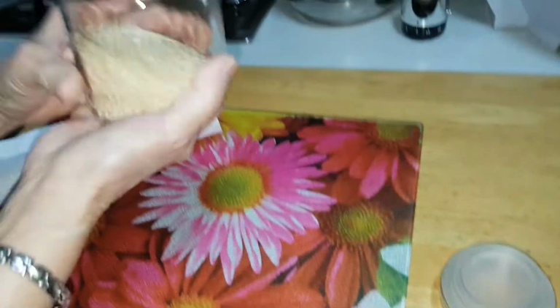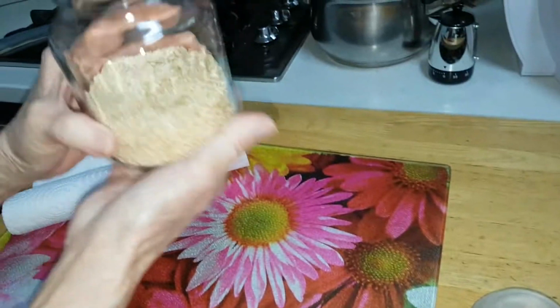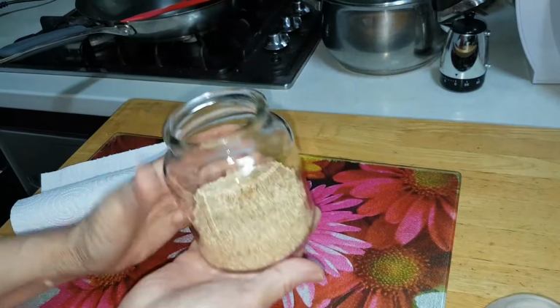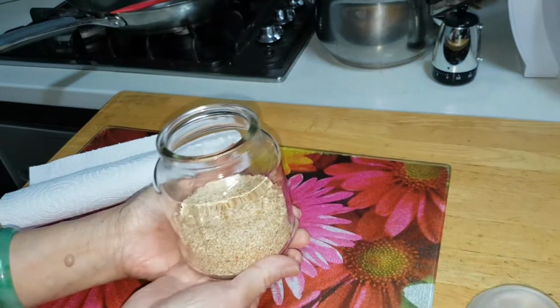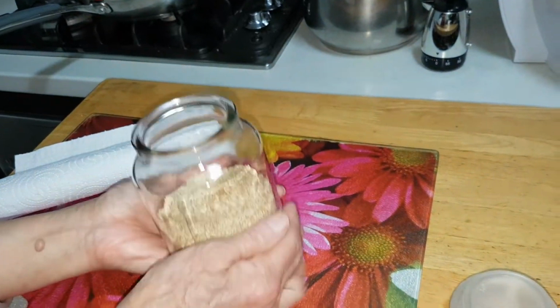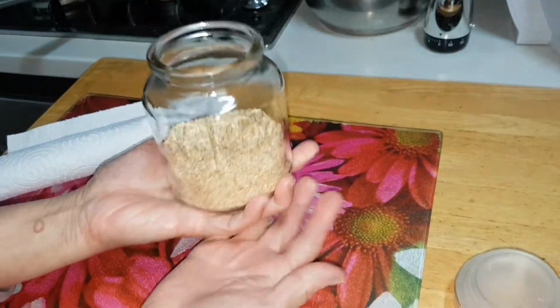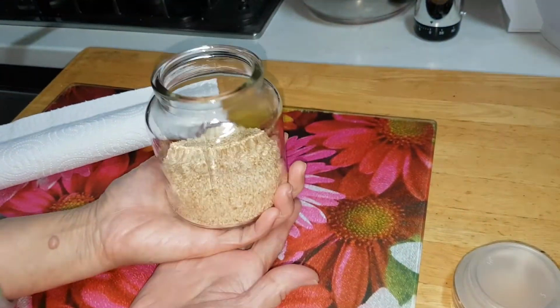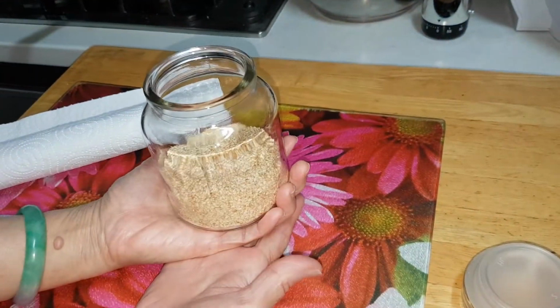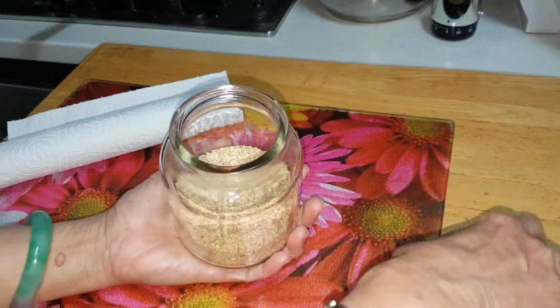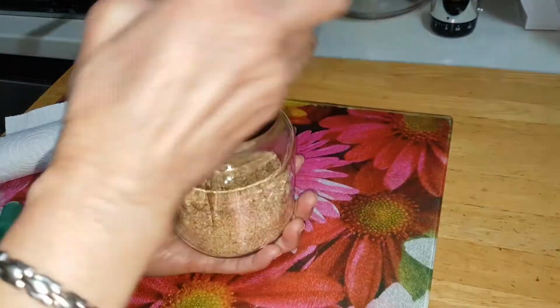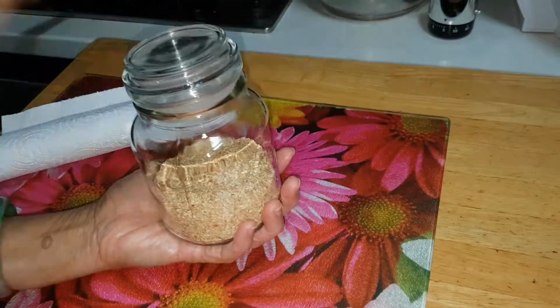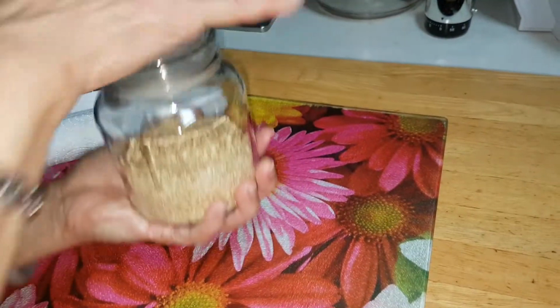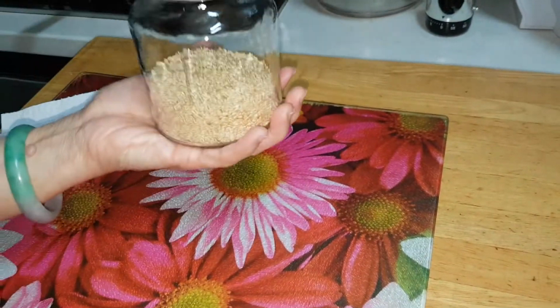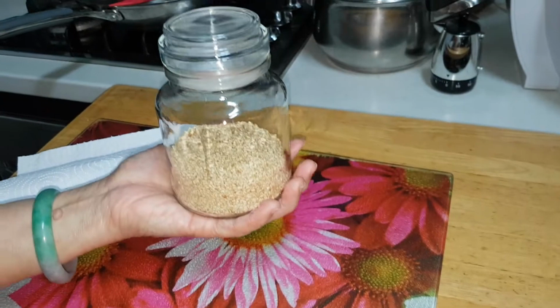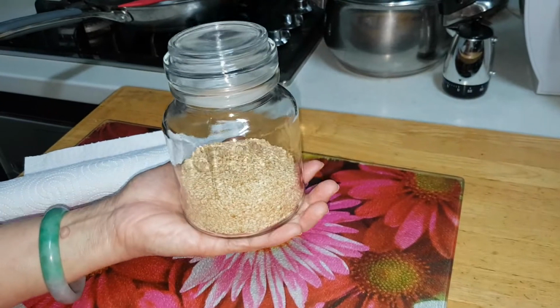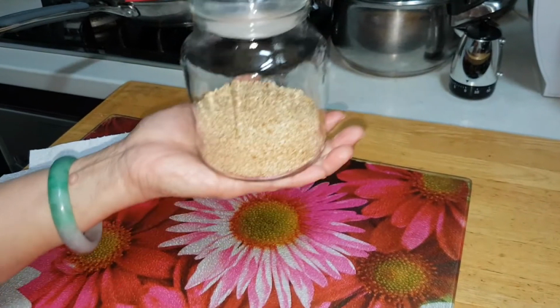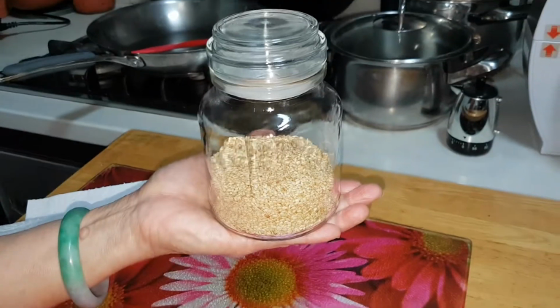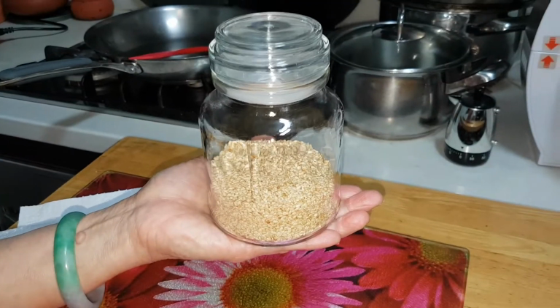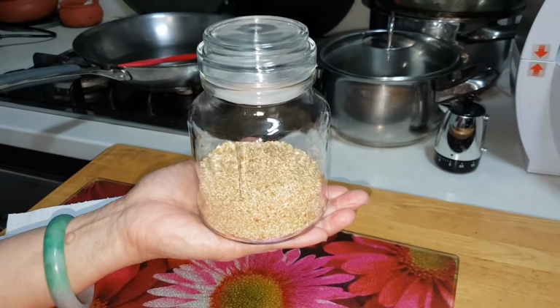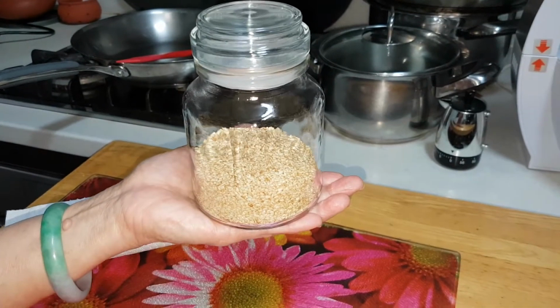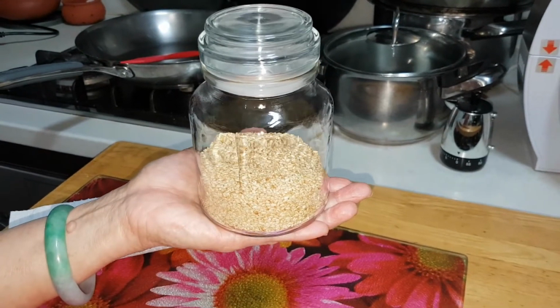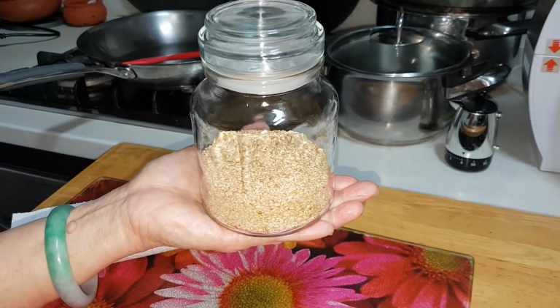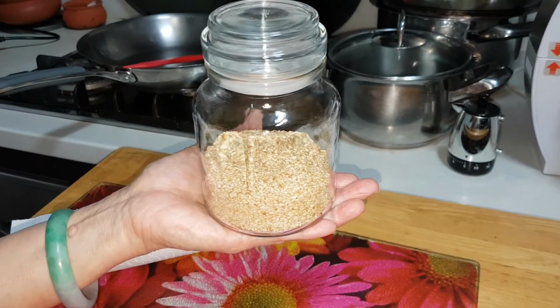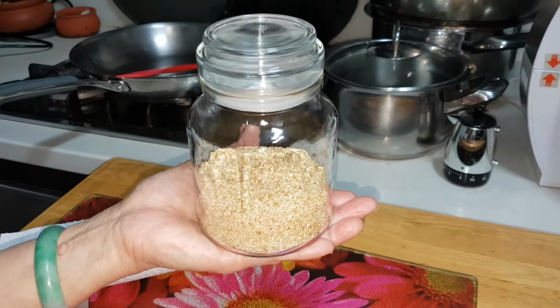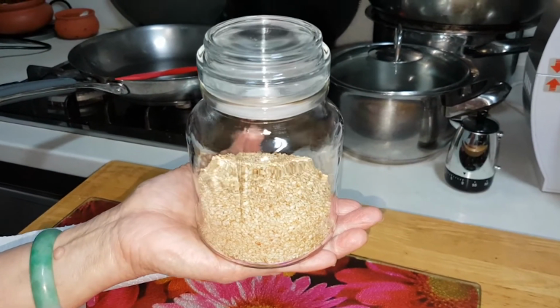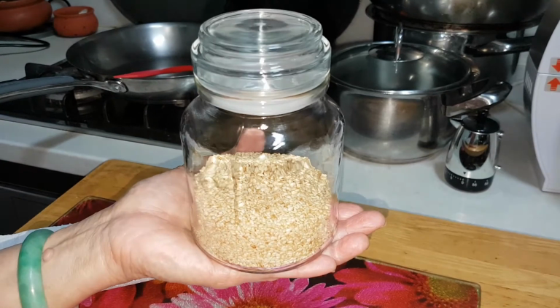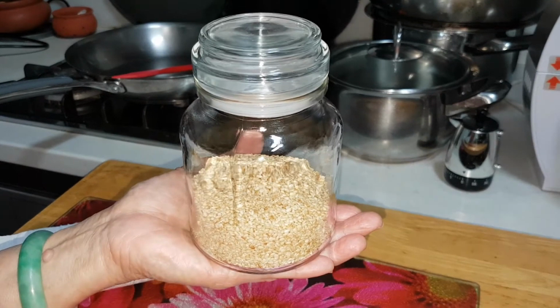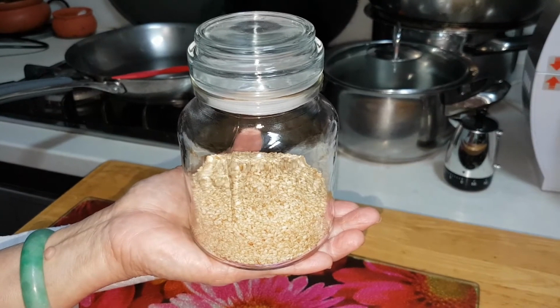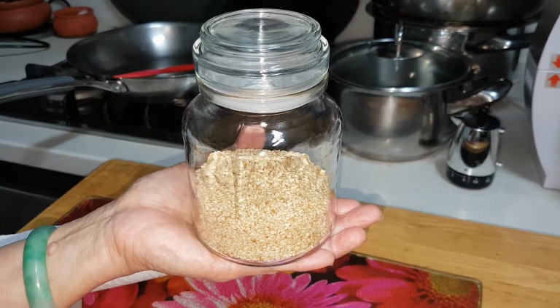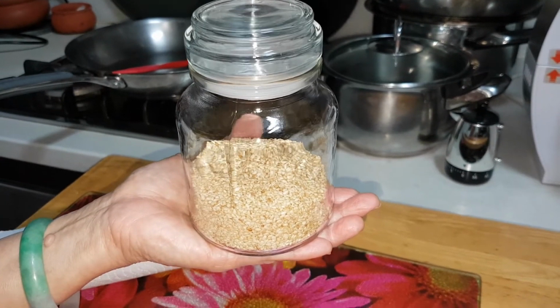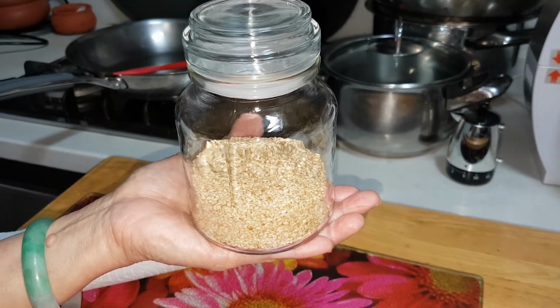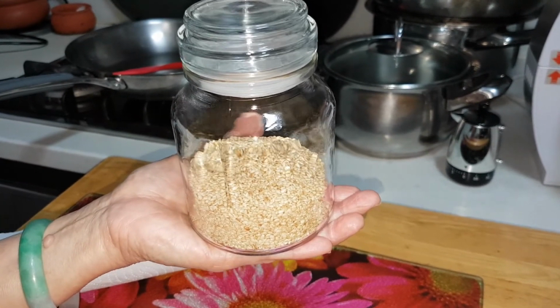So this will keep for a long long time. Put on an airtight cover — any bottle will do, collect some nice bottles. I'm Nancy, your cooking friend, giving you lots of recipe tips in the kitchen. Thank you.